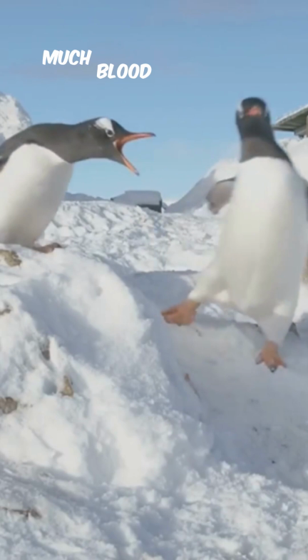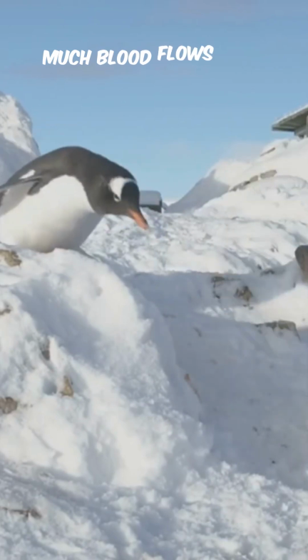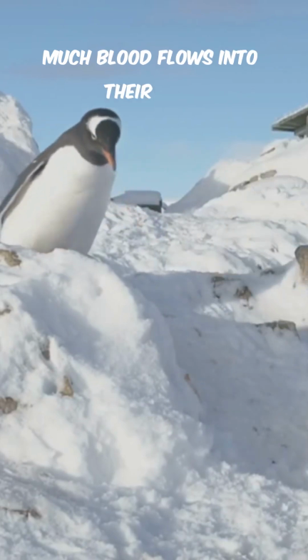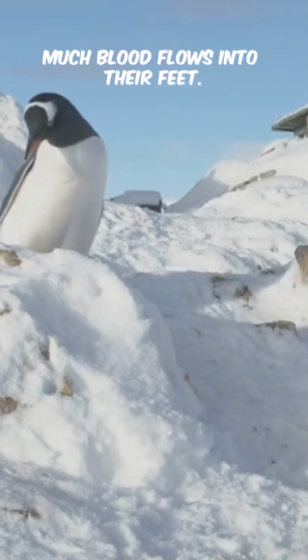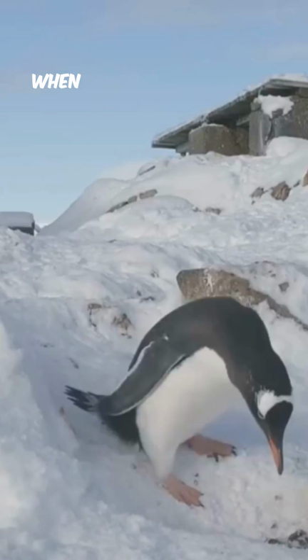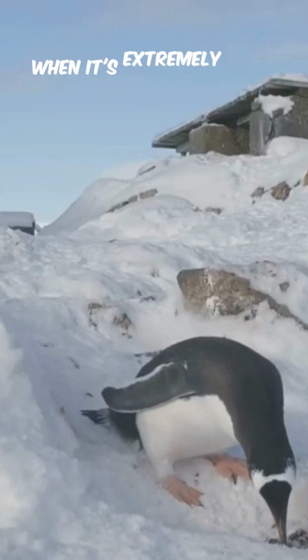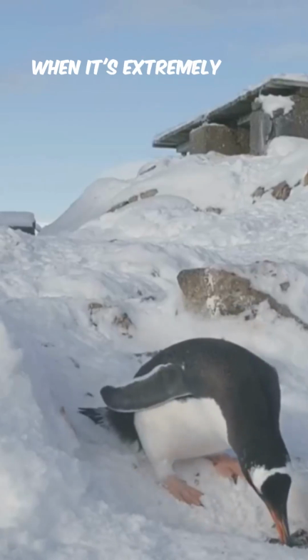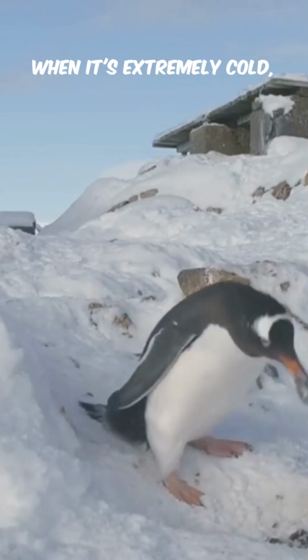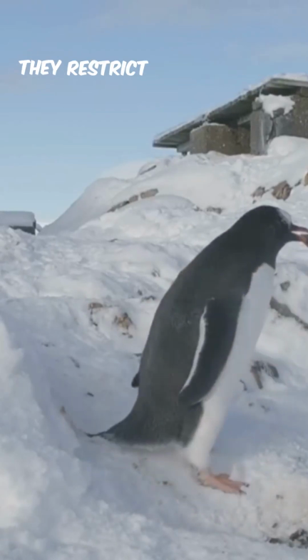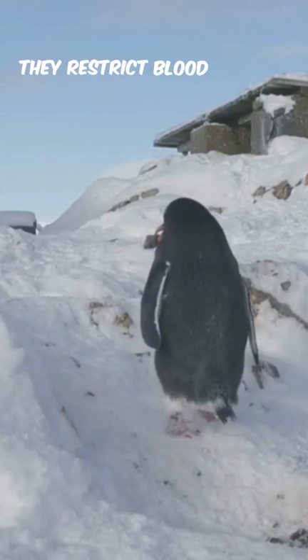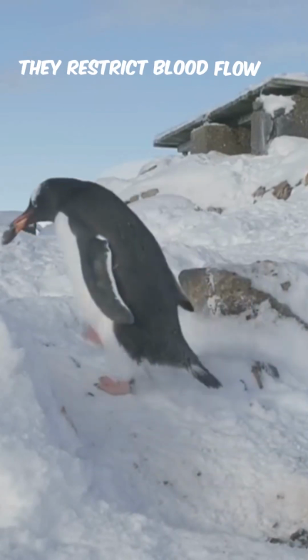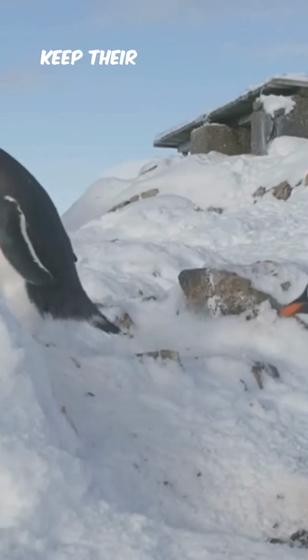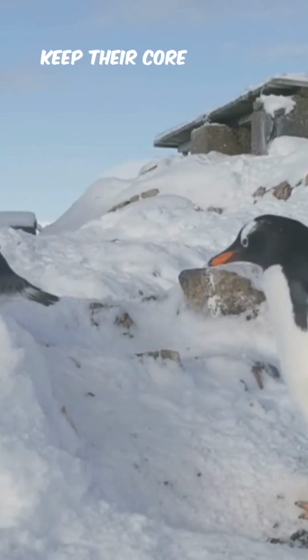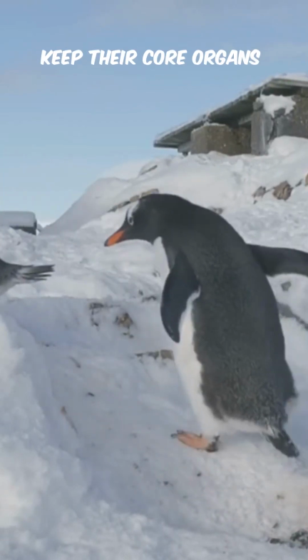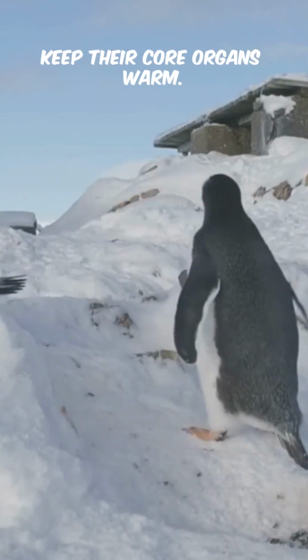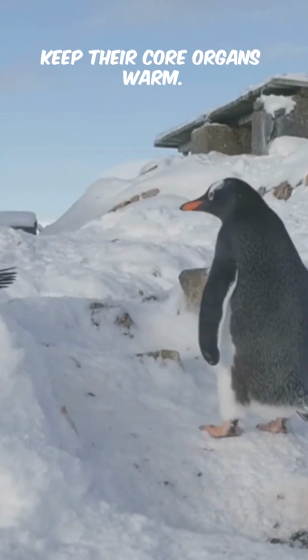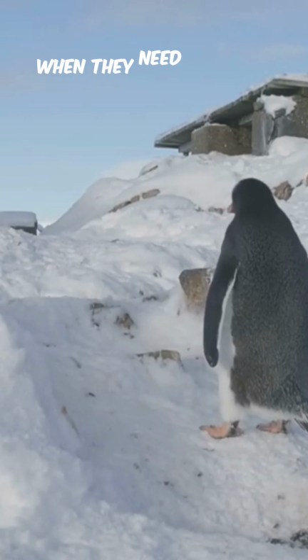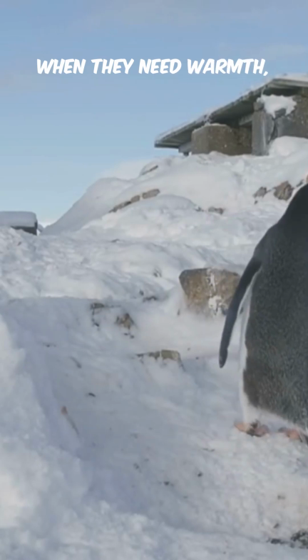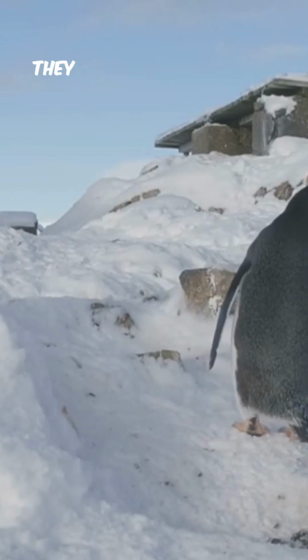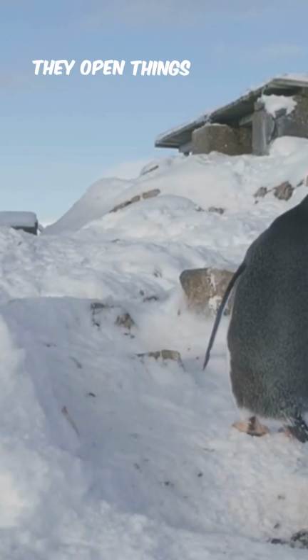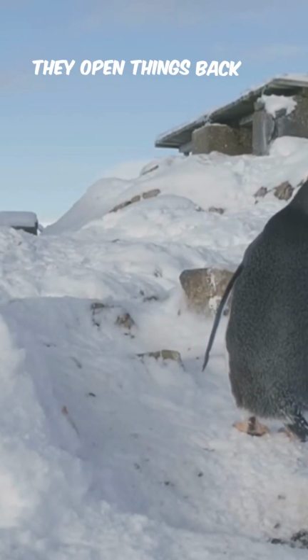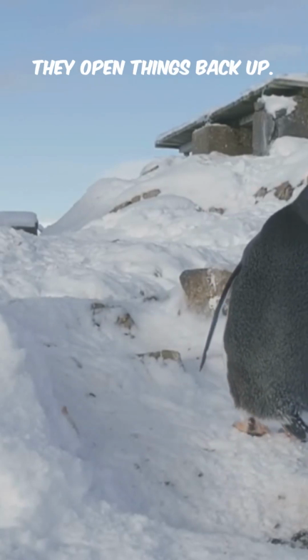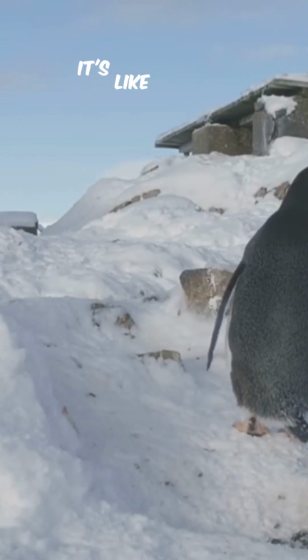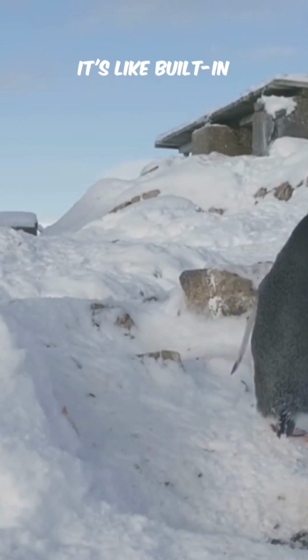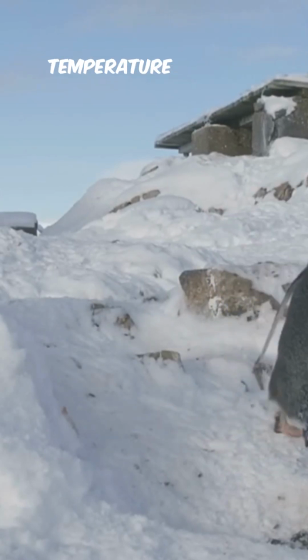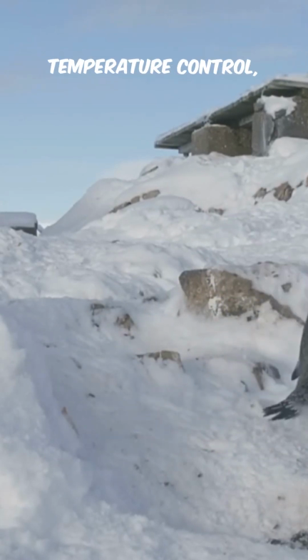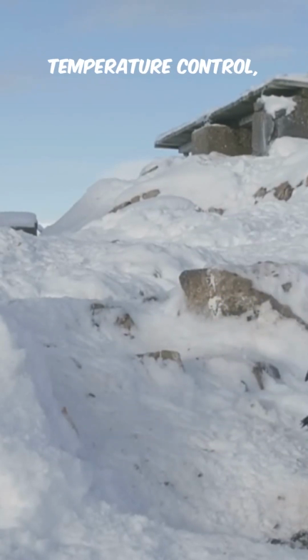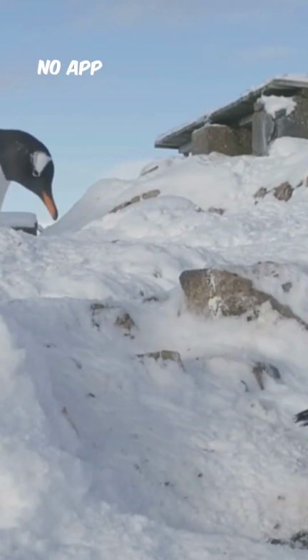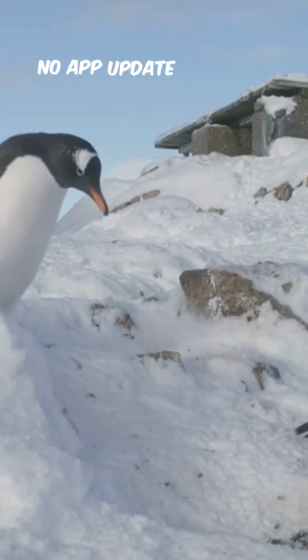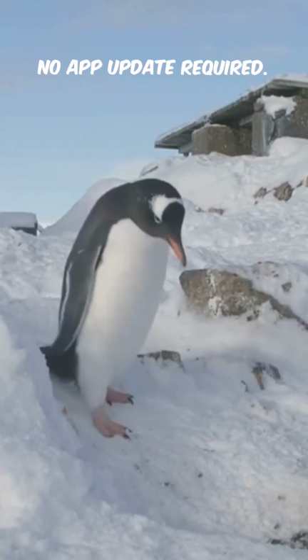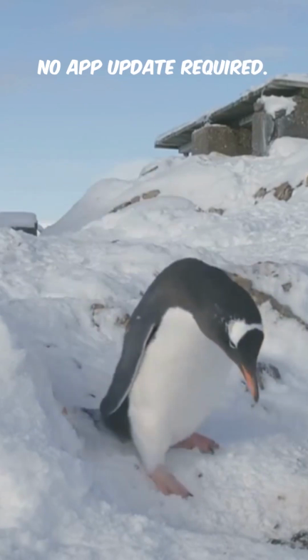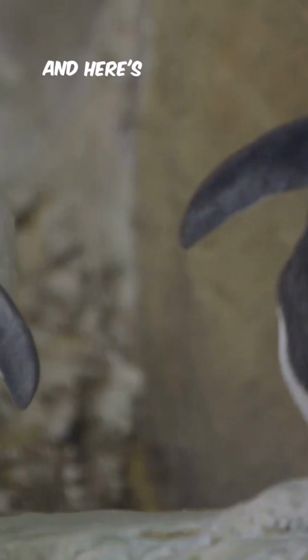Penguins can also control how much blood flows into their feet. When it's extremely cold, they restrict blood flow to keep their core organs warm. When they need warmth, they open things back up. It's like built-in temperature control — no app update required.